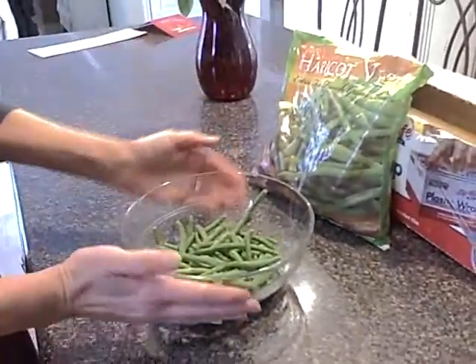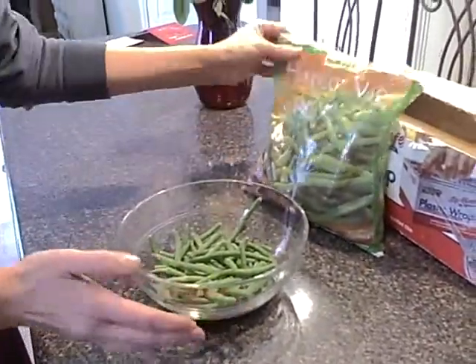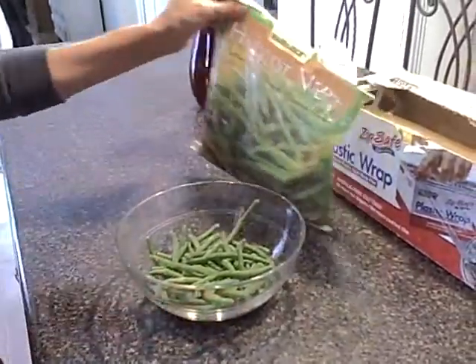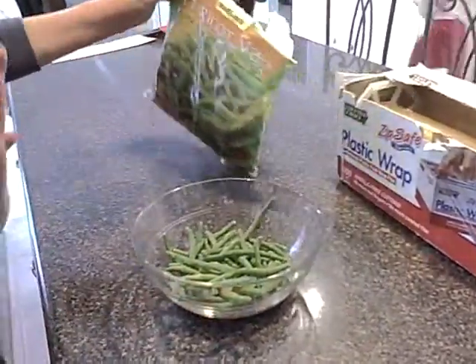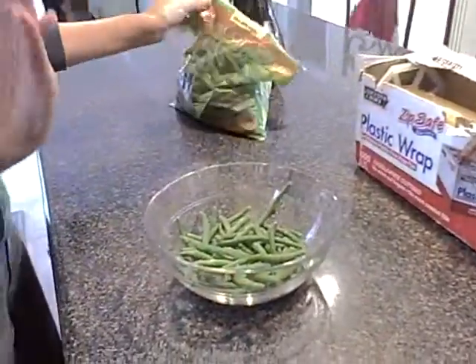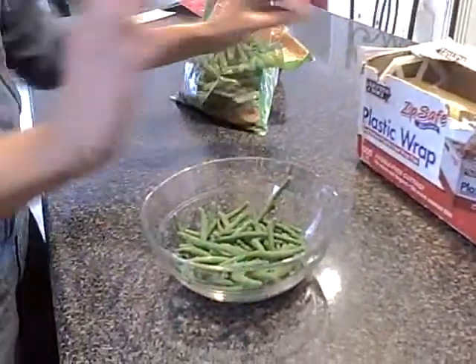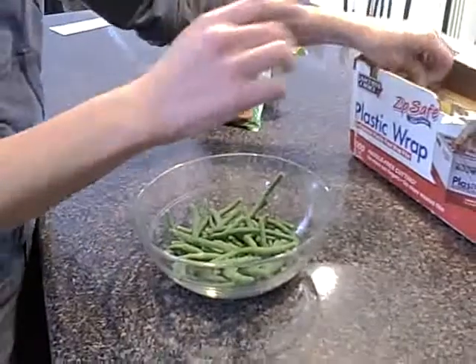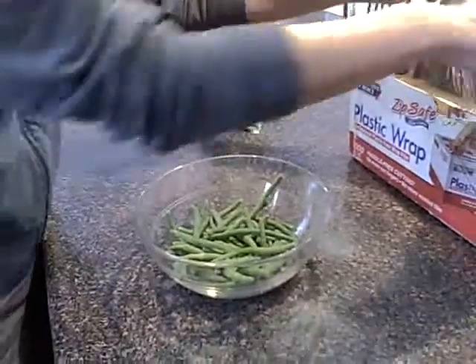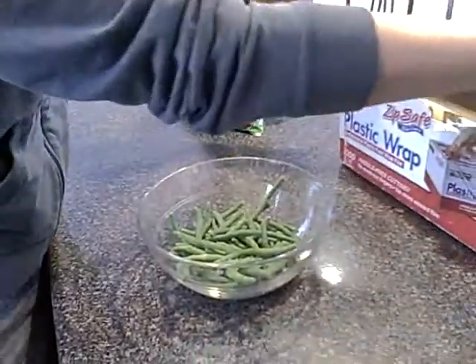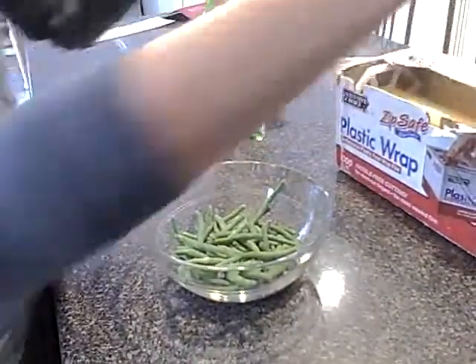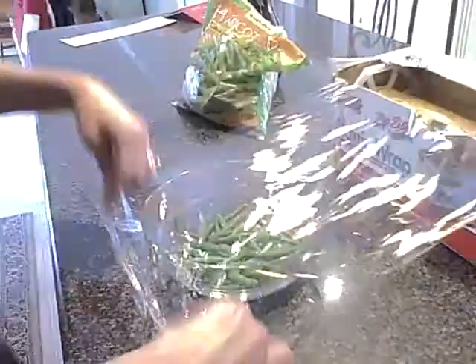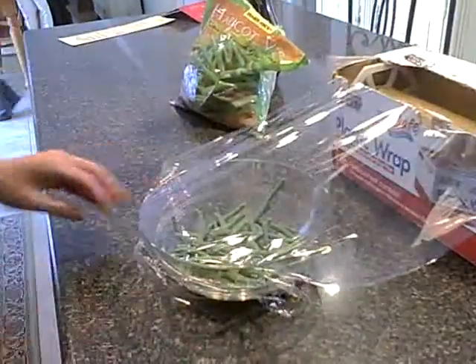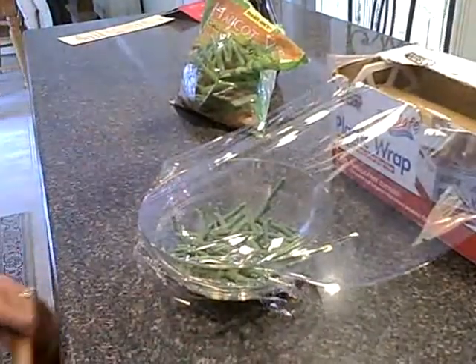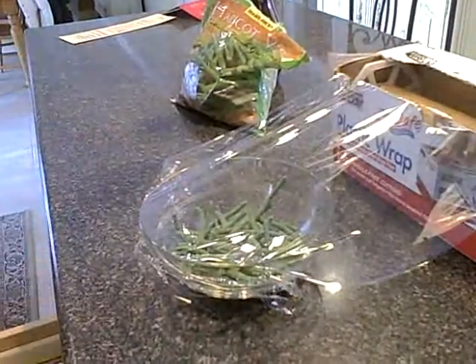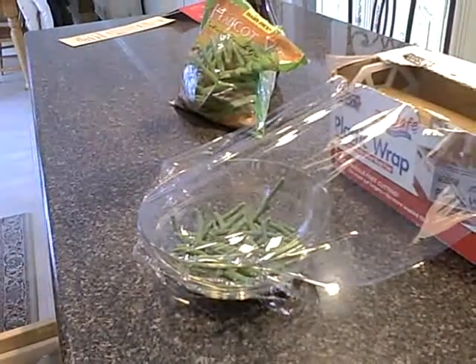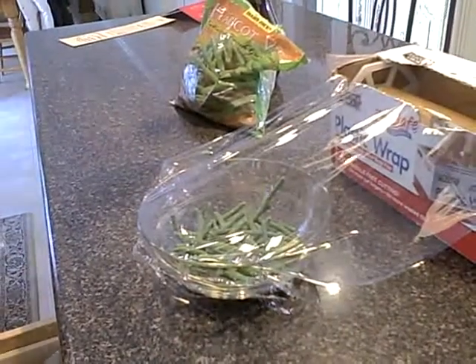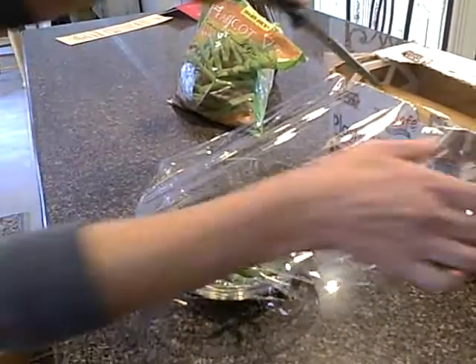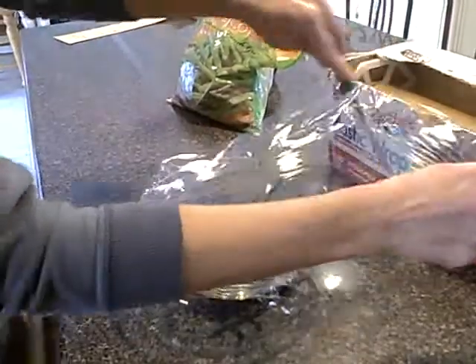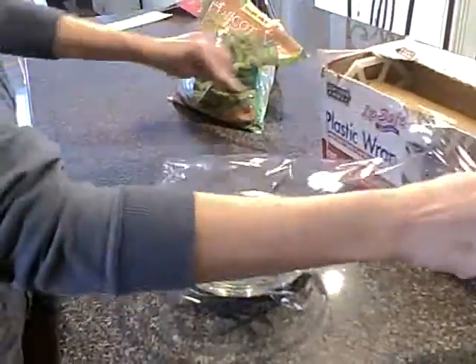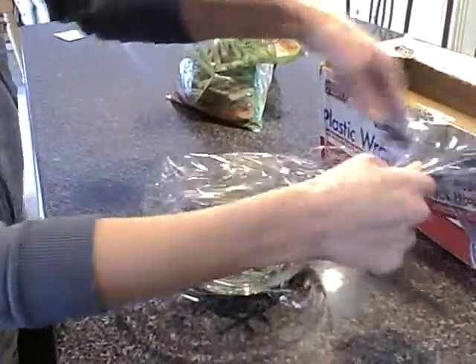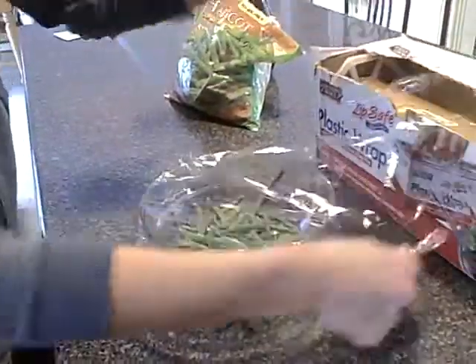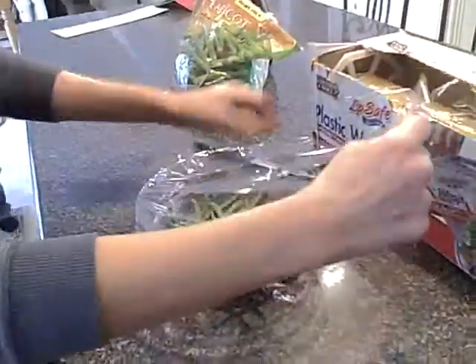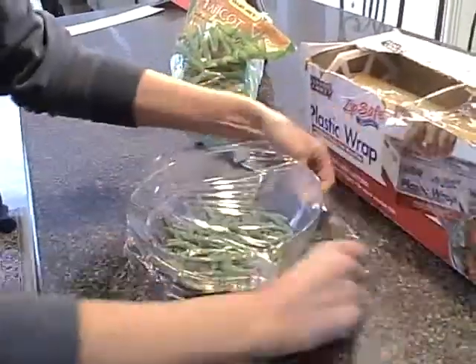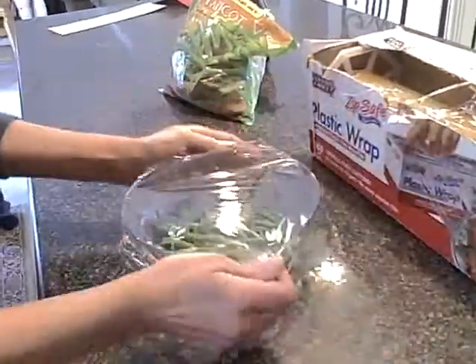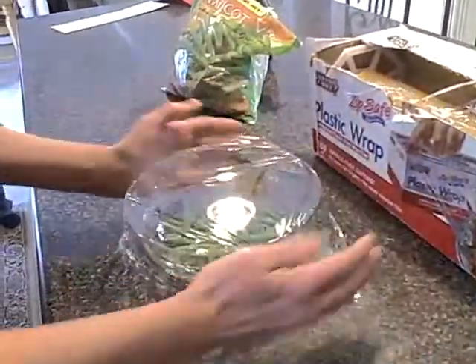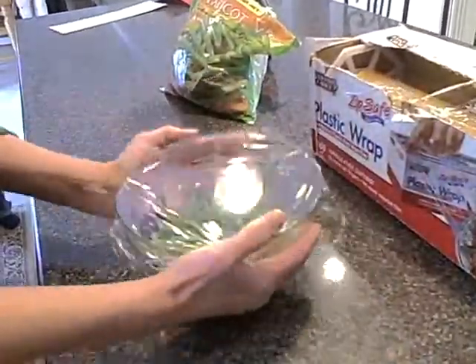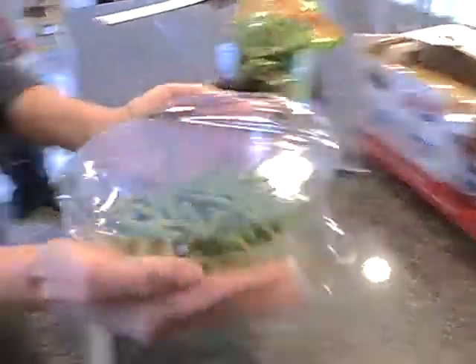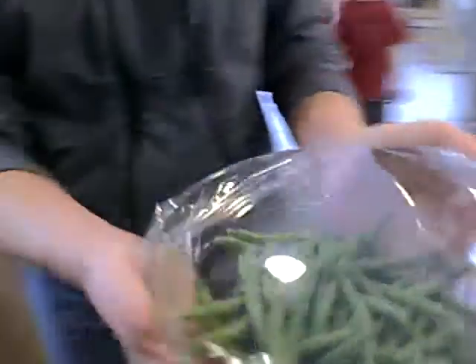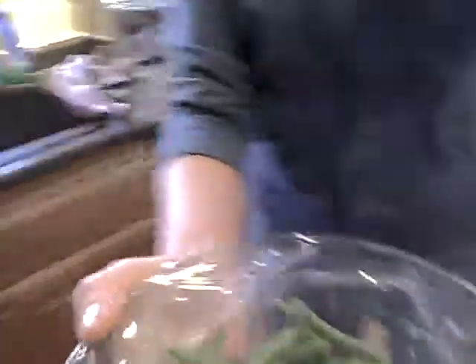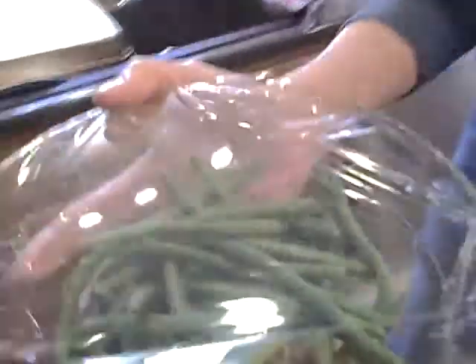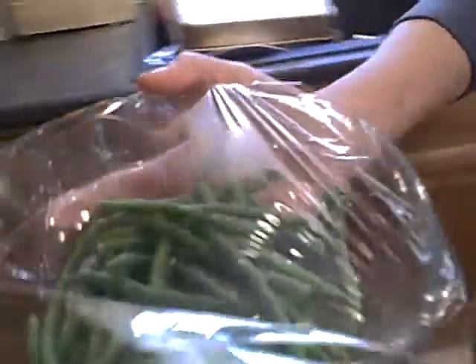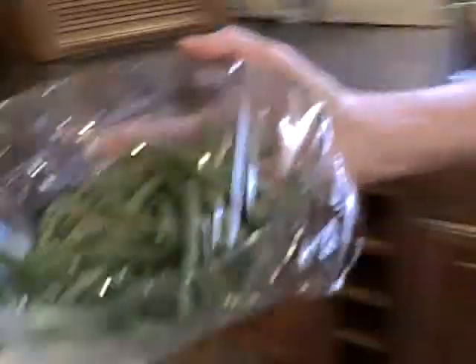Just put them in a bowl. I put like a tablespoon of water. And then I'll just take some plastic wrap and cover it. Don't worry about it being perfect or anything, just go like this. And then we'll go over here to the microwave.